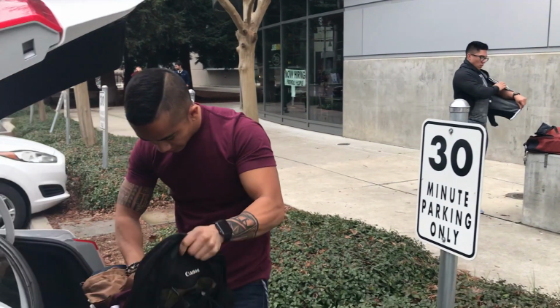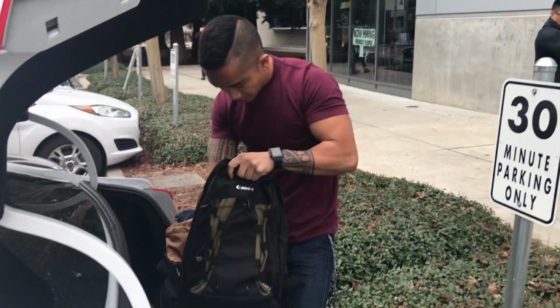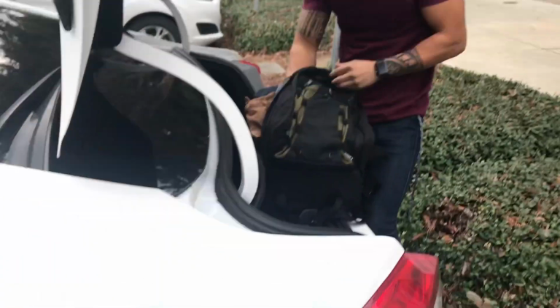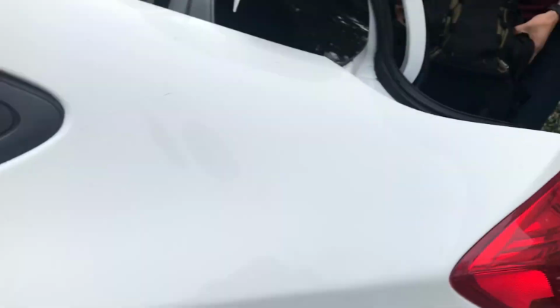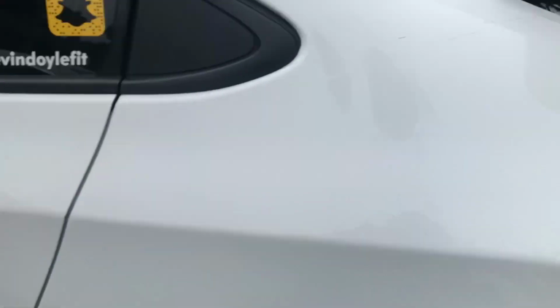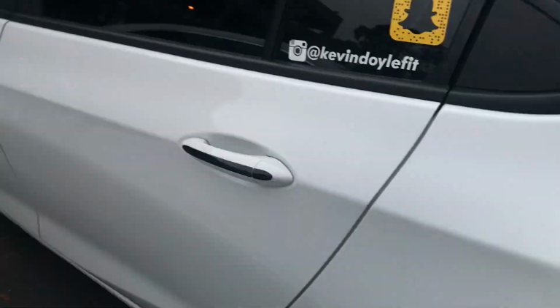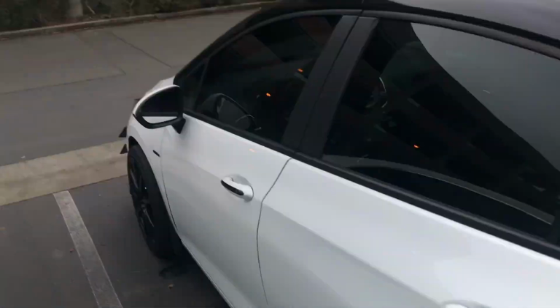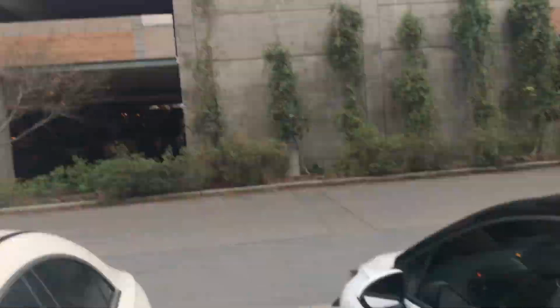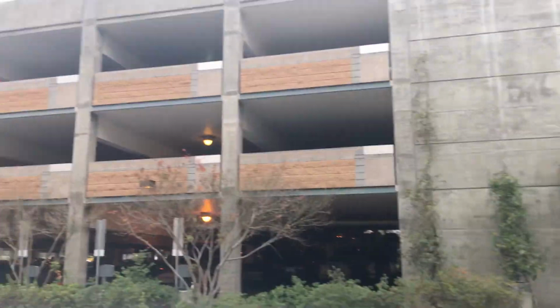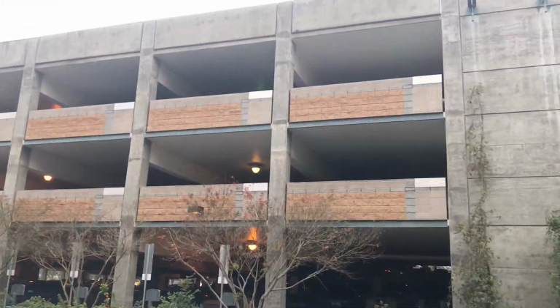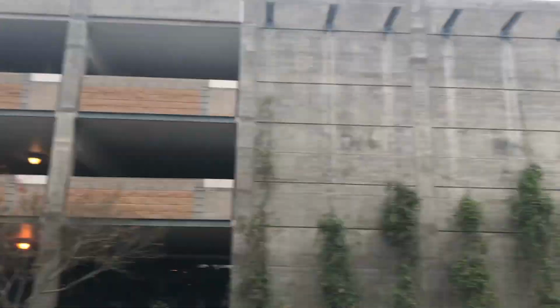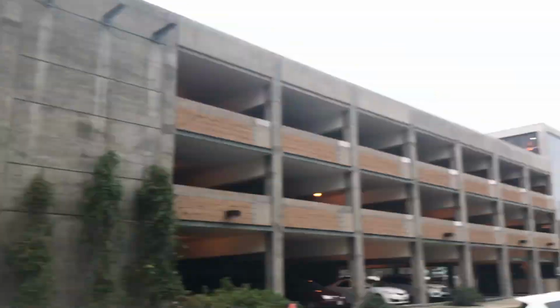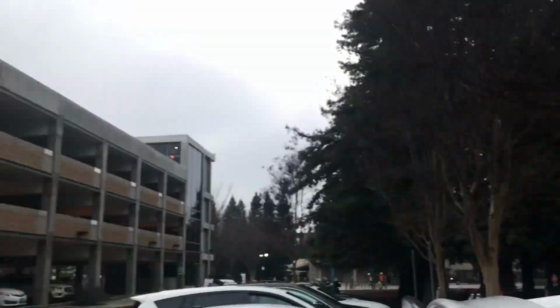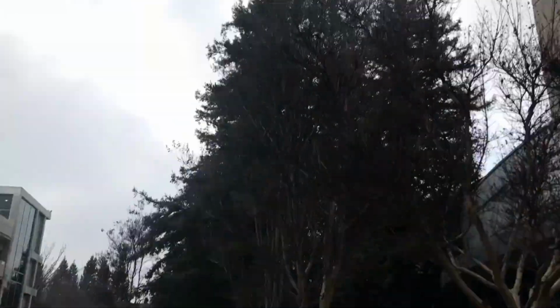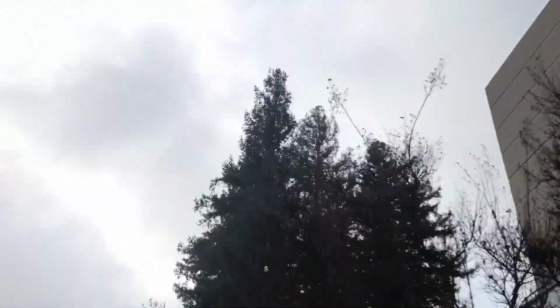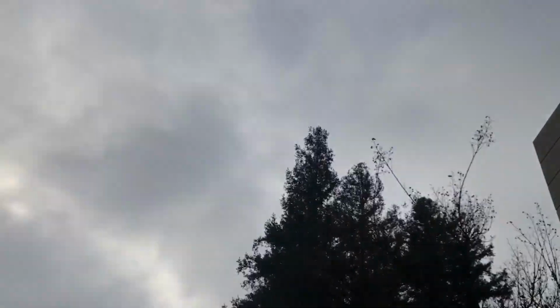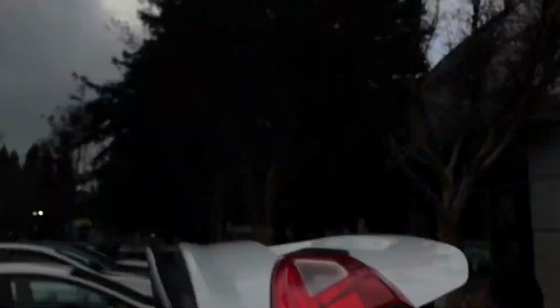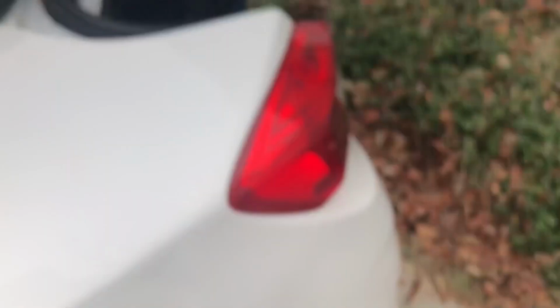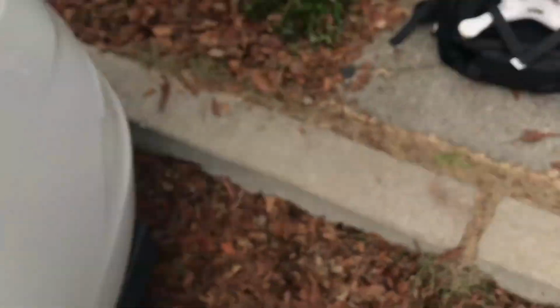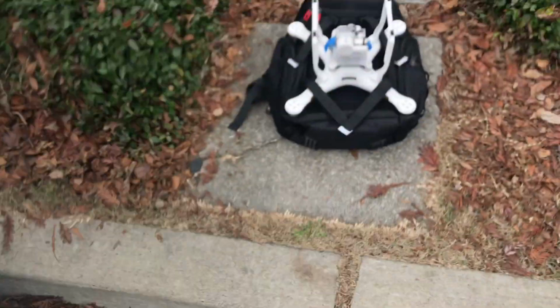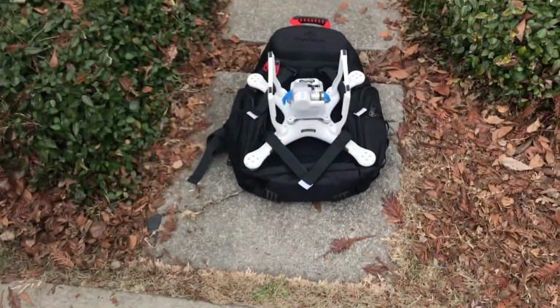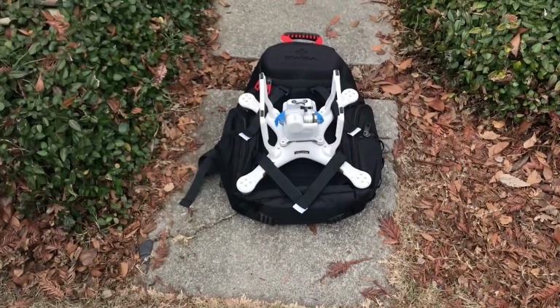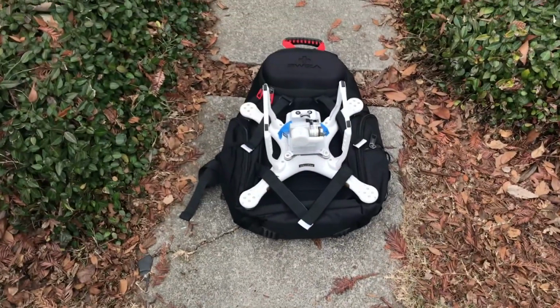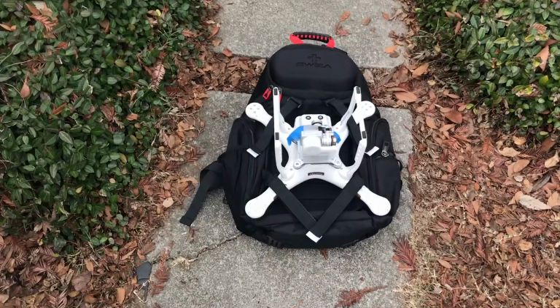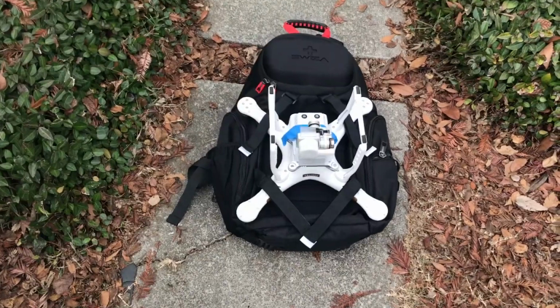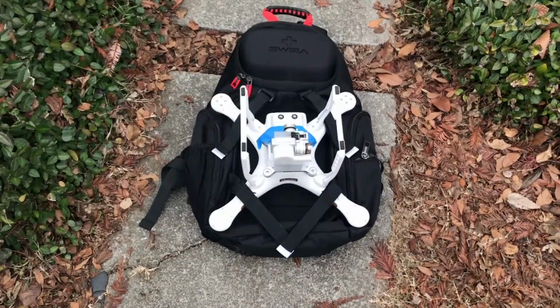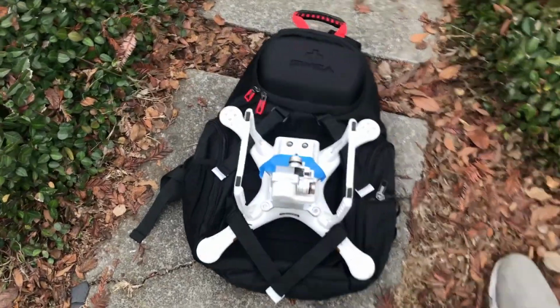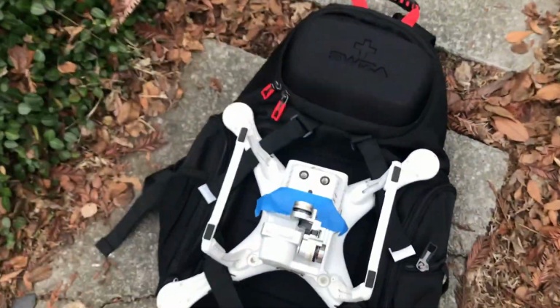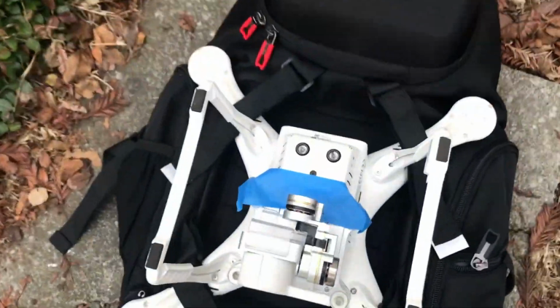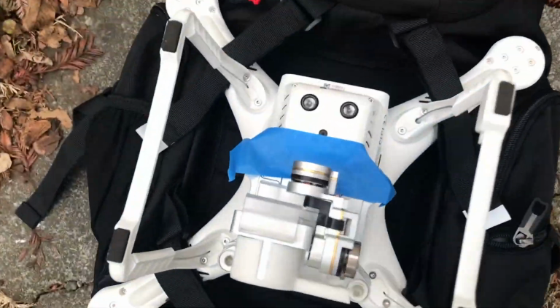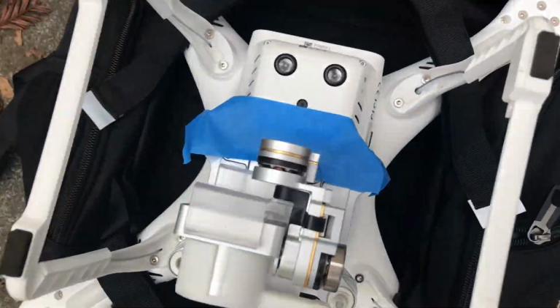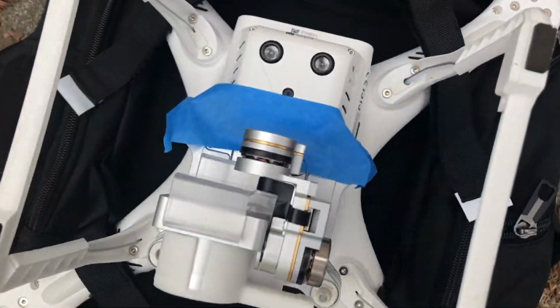We are at Sac State. Obviously as you can see it's cloudy and we got this drone — I'm about to test this out.